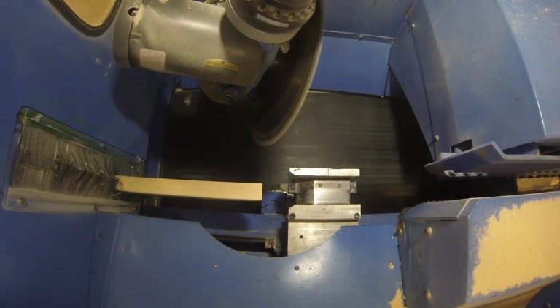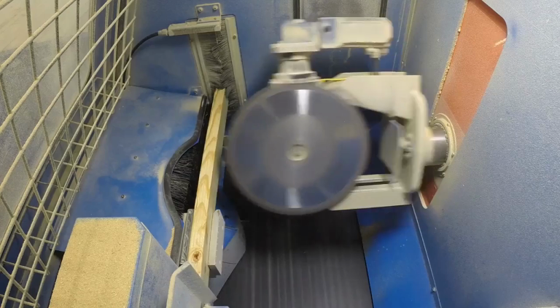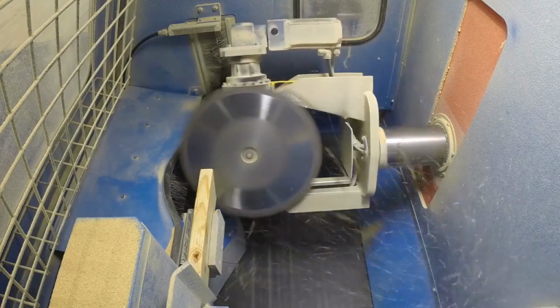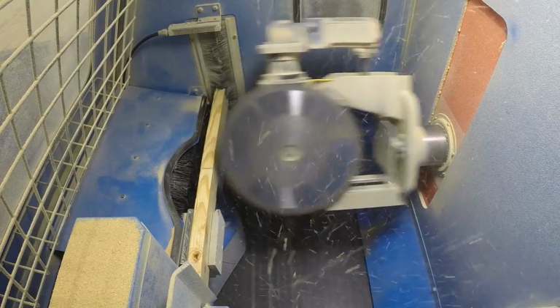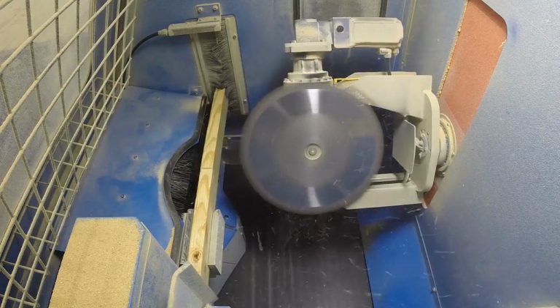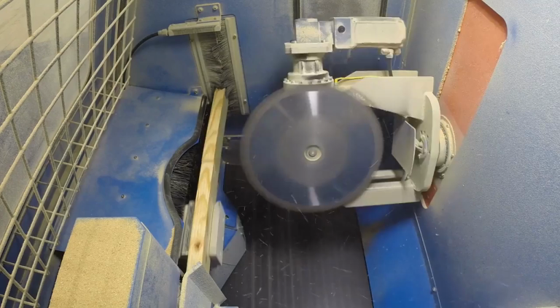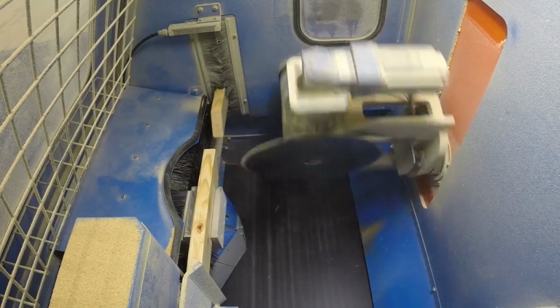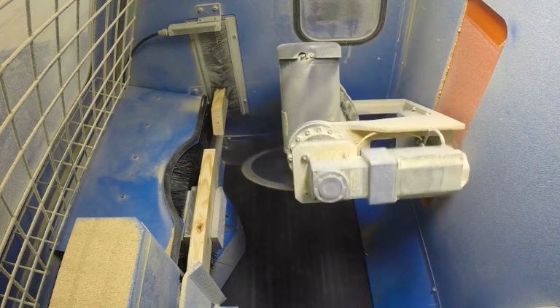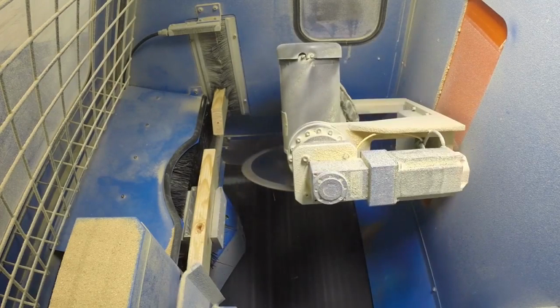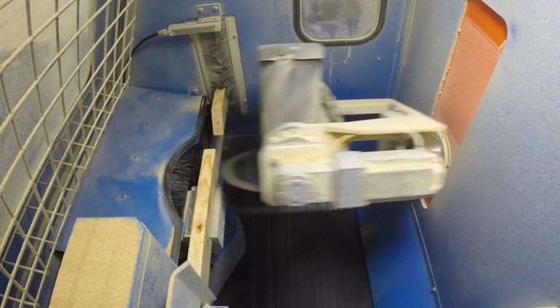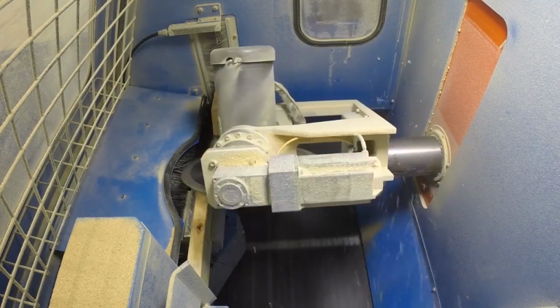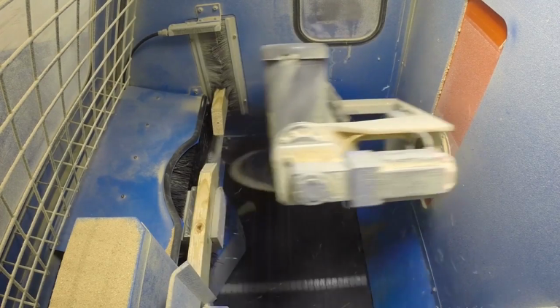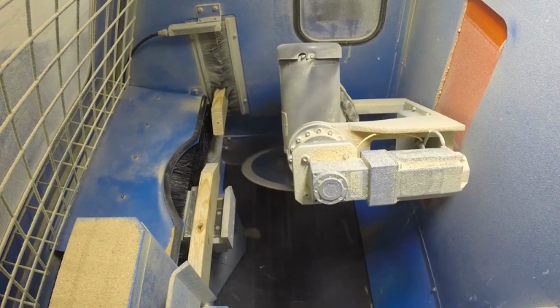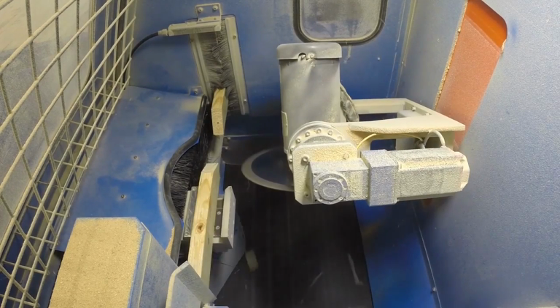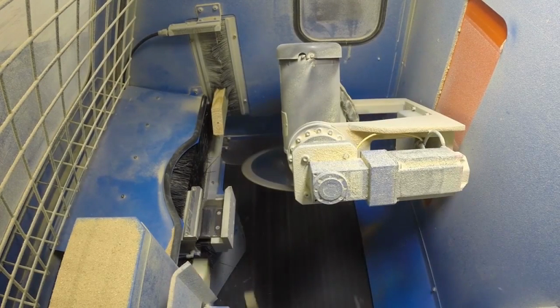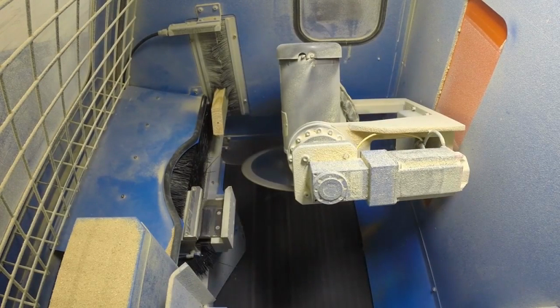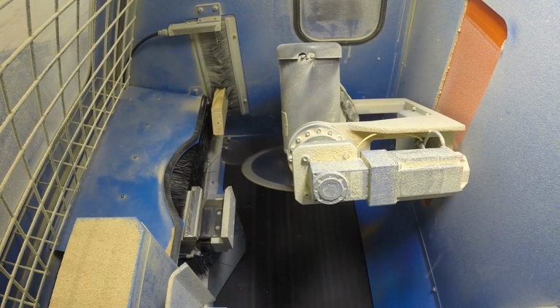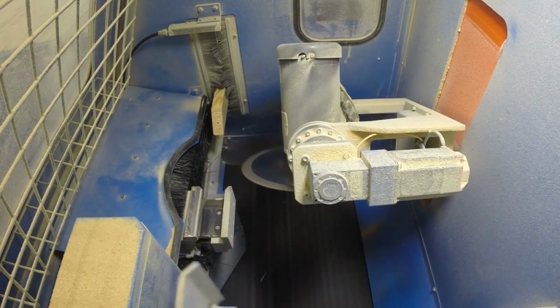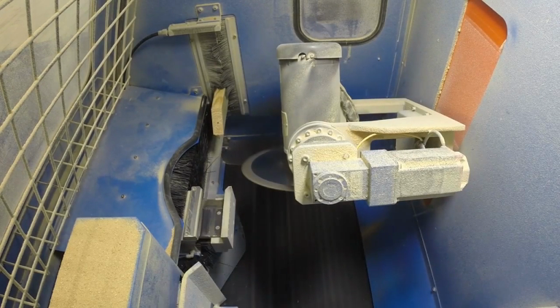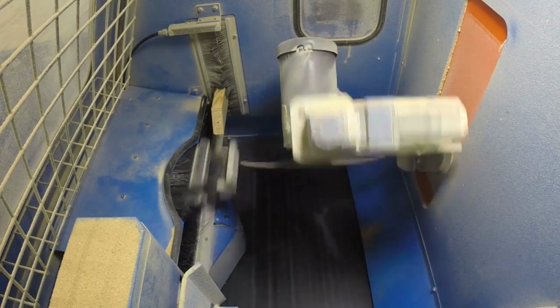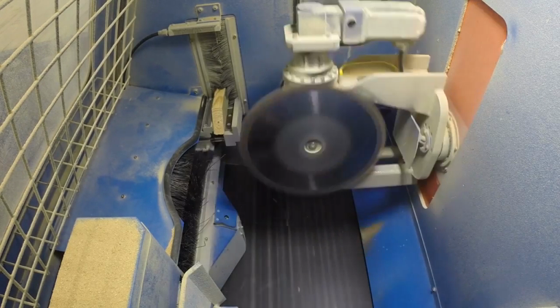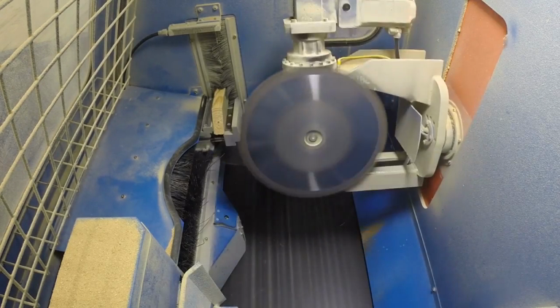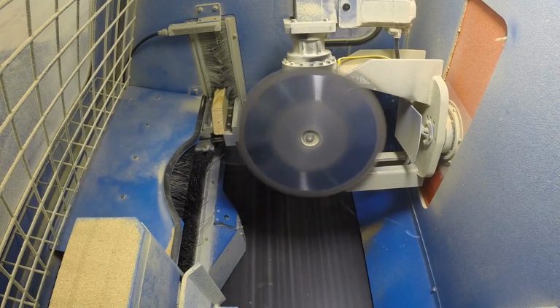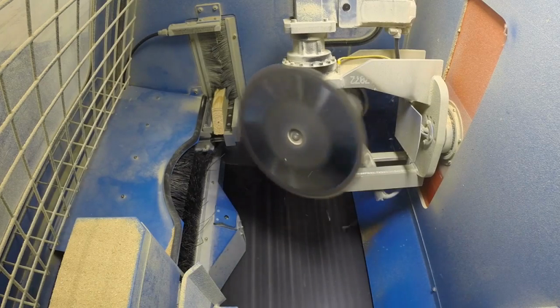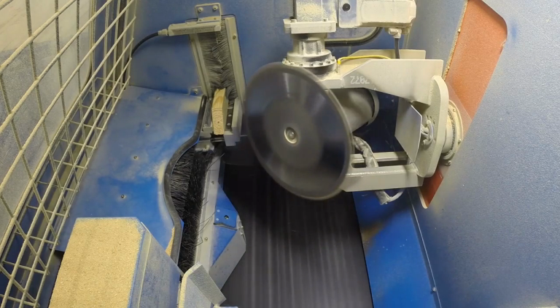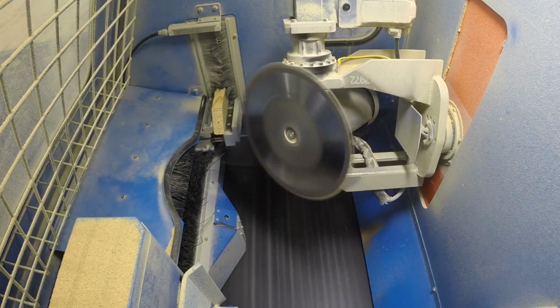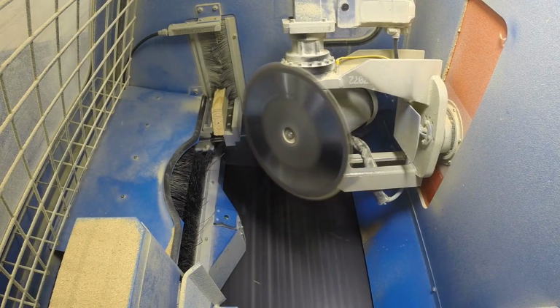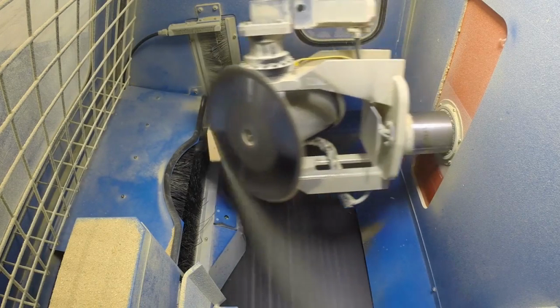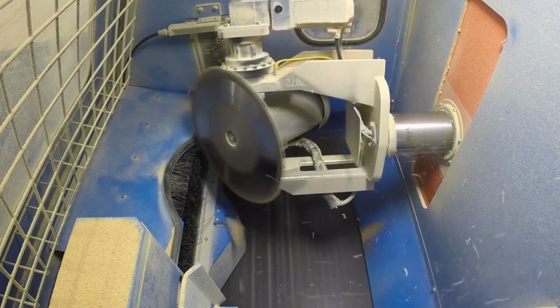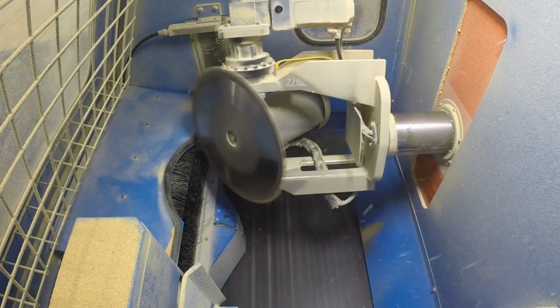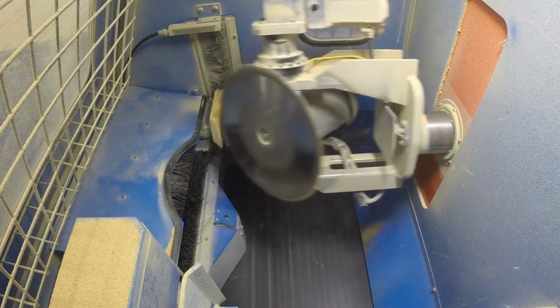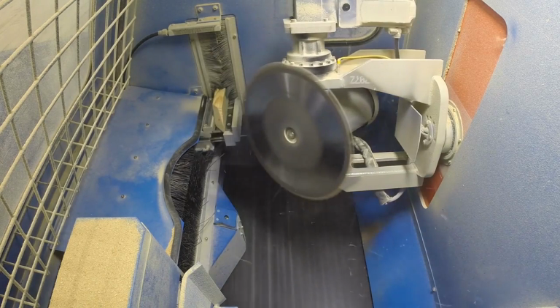This single-bladed saw has all the necessary stroke and elevation axes to cut any angle or bevel designed by your software, while cutting over 350 pieces per hour.